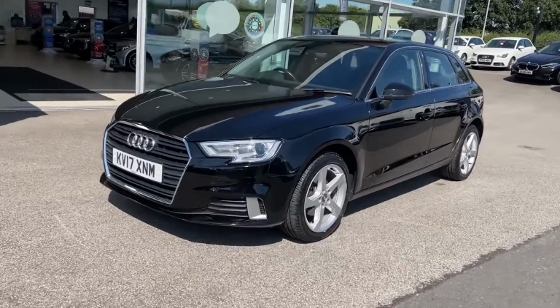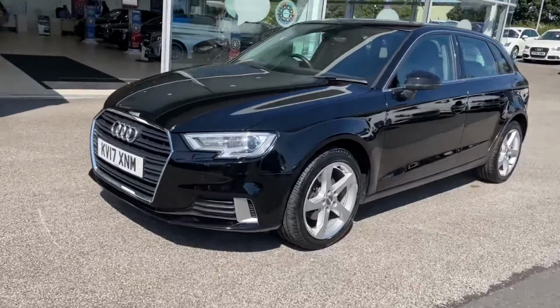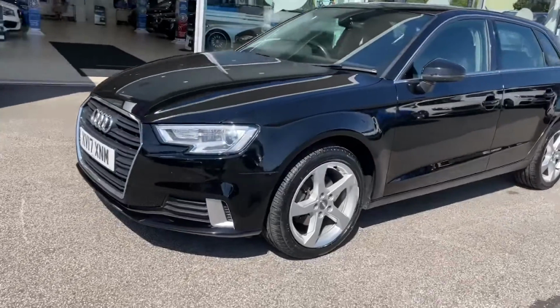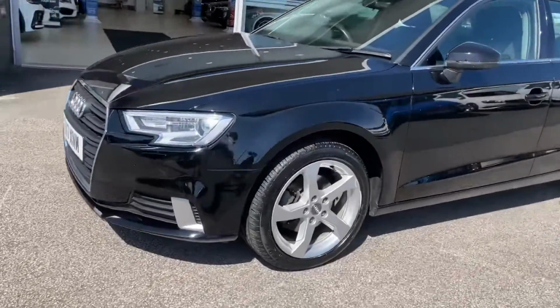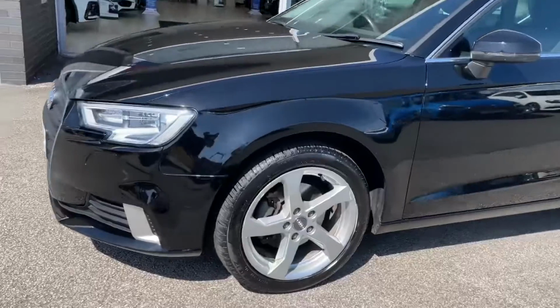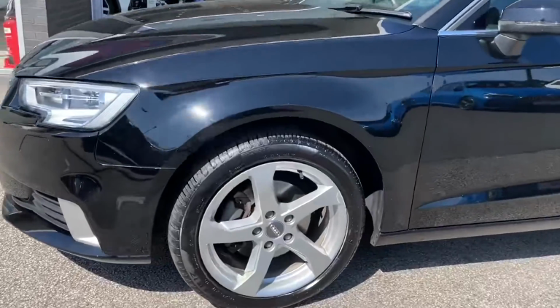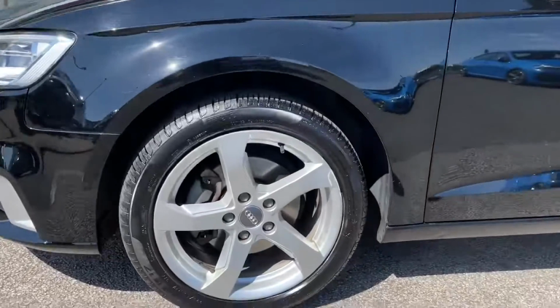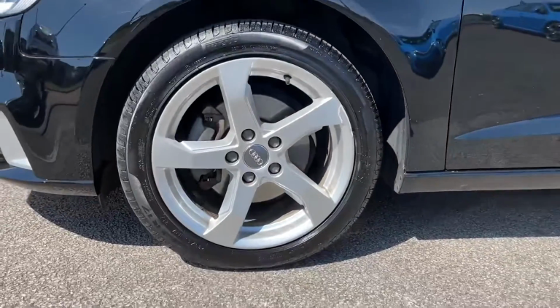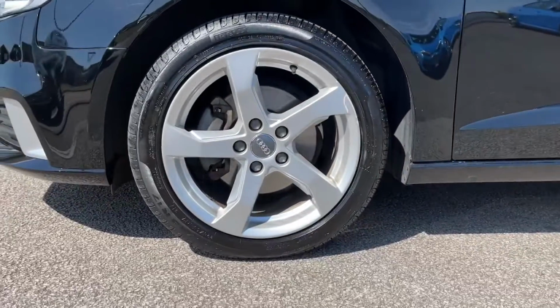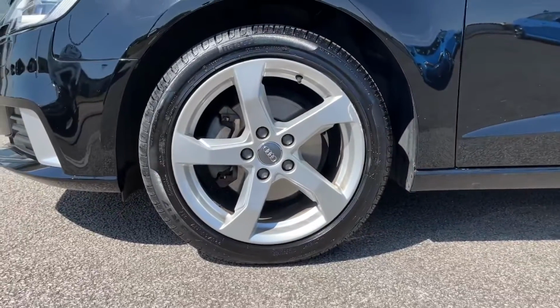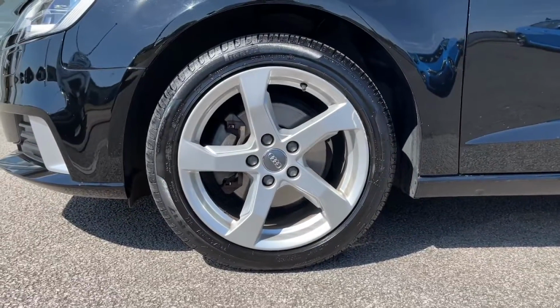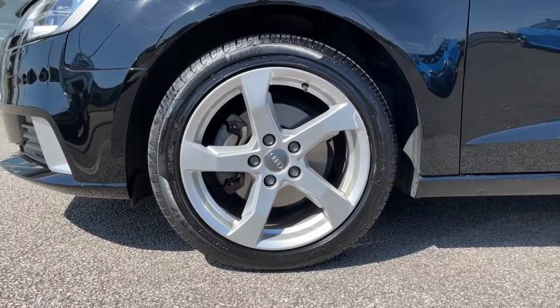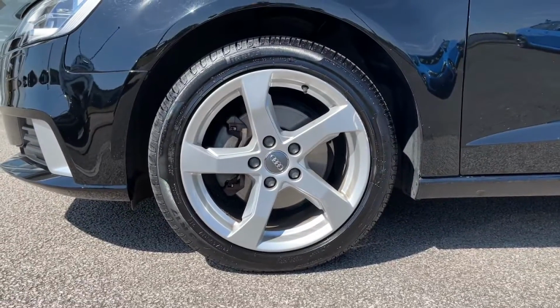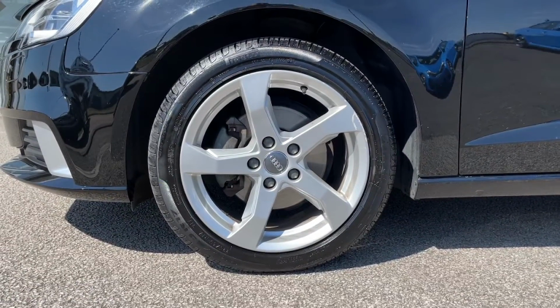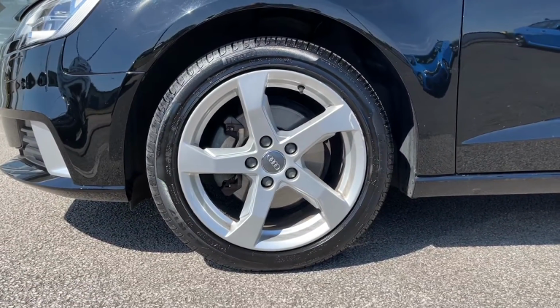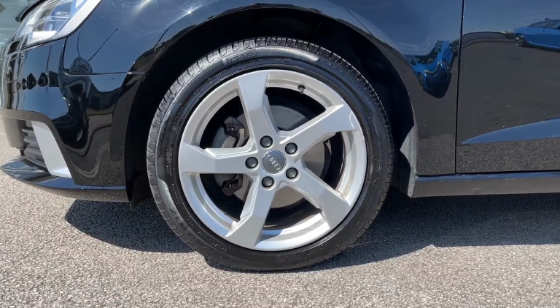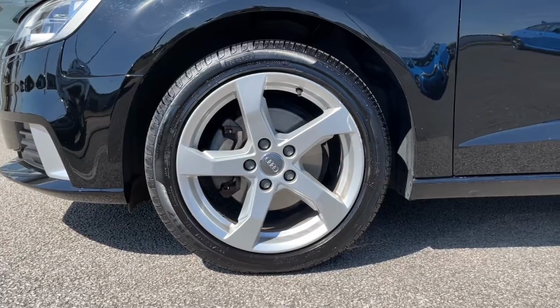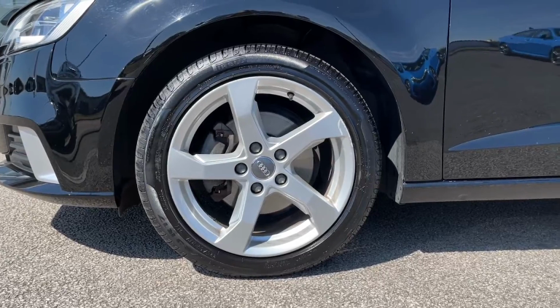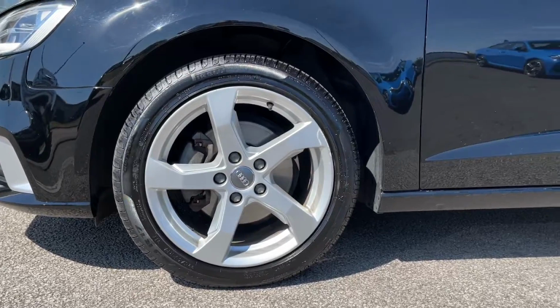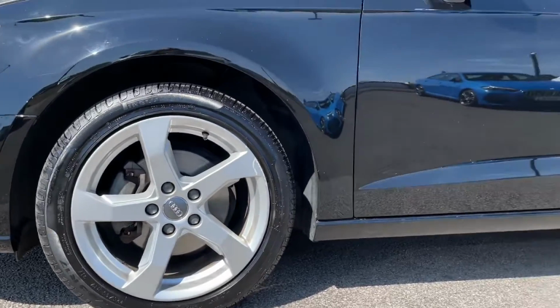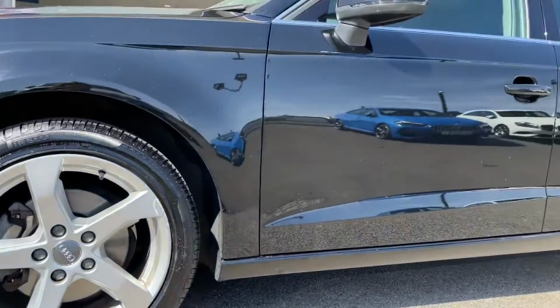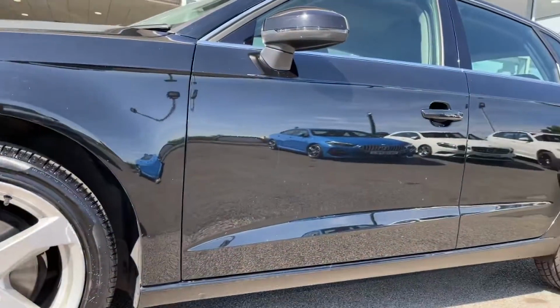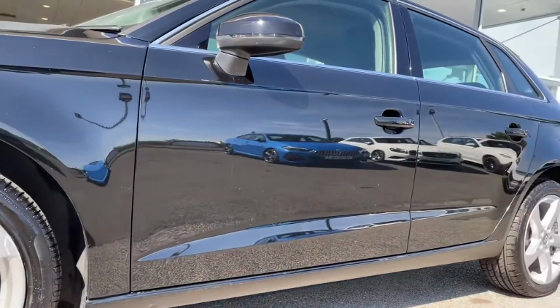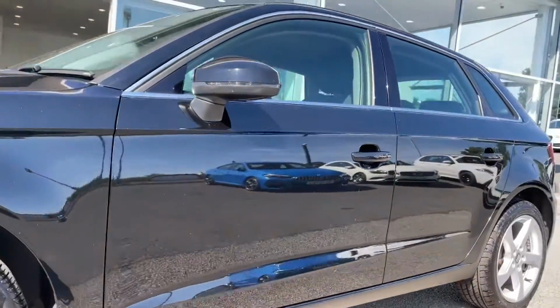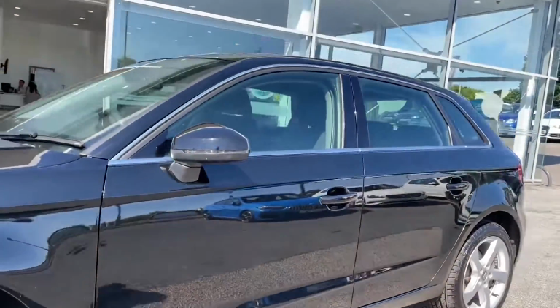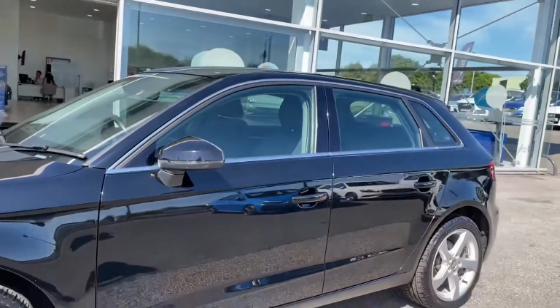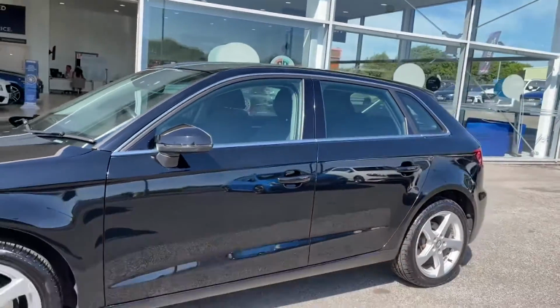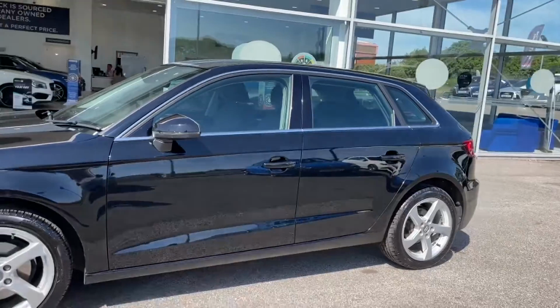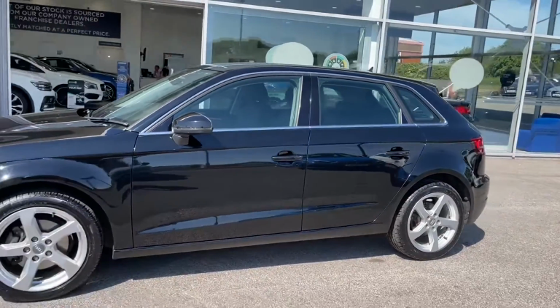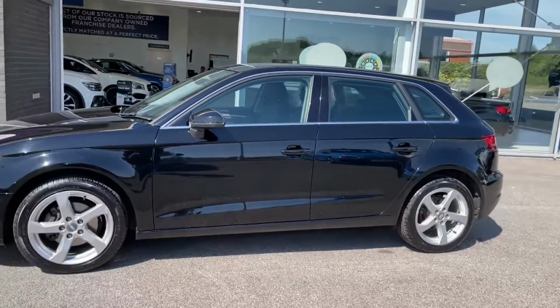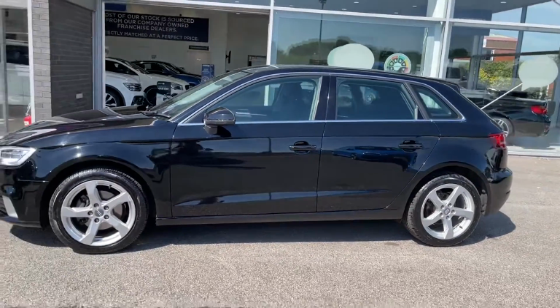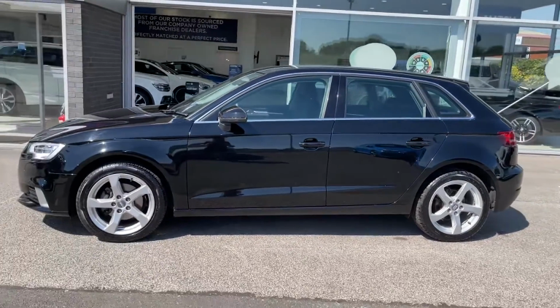Continuing down the side, you have got your 17-inch five-arm design alloy wheels in a silver finish, which really brings out the chrome detailing that can be seen on your front grille and even around your rear windows. This car also comes with black window surrounds, which just brings all the little details of the exterior together.